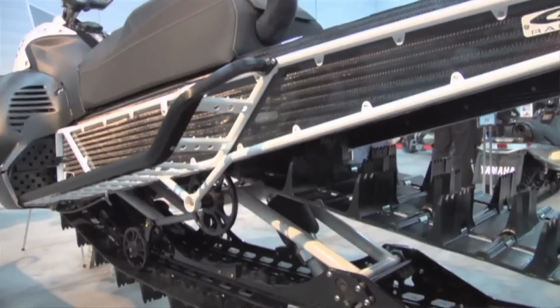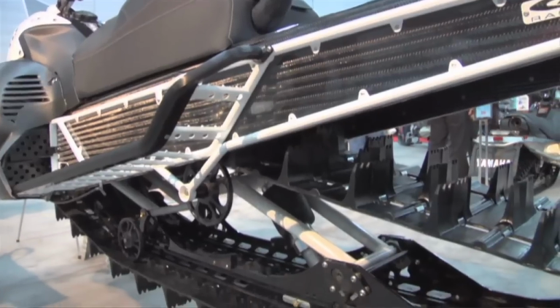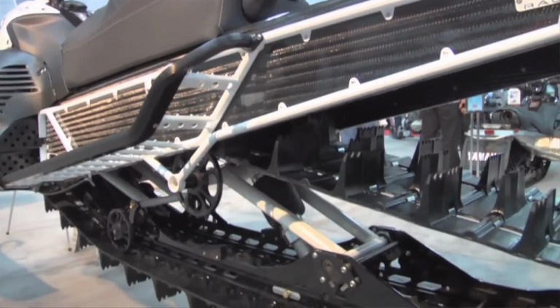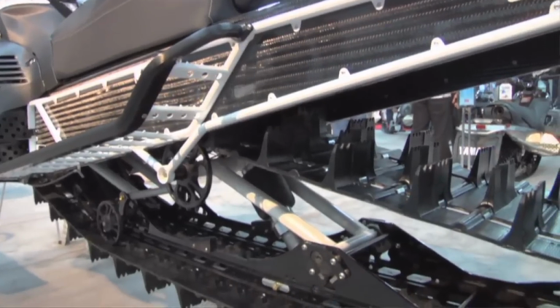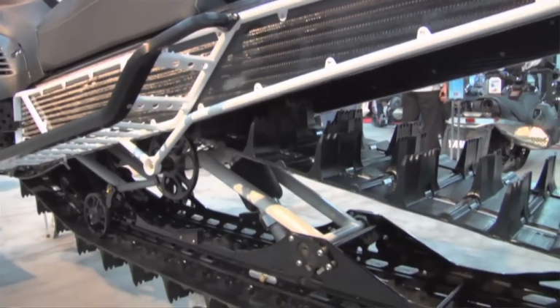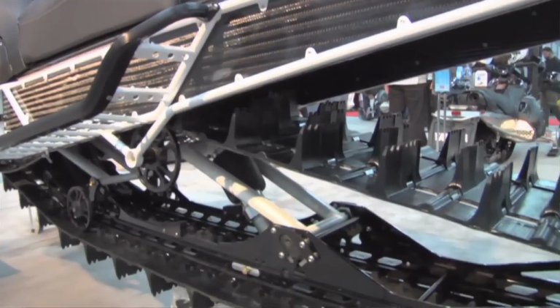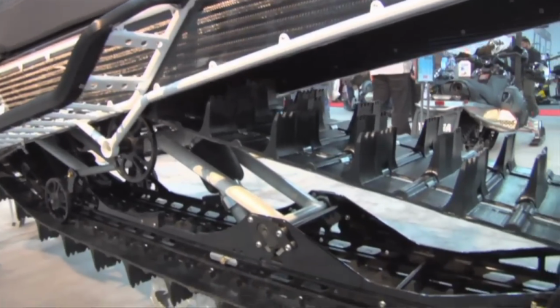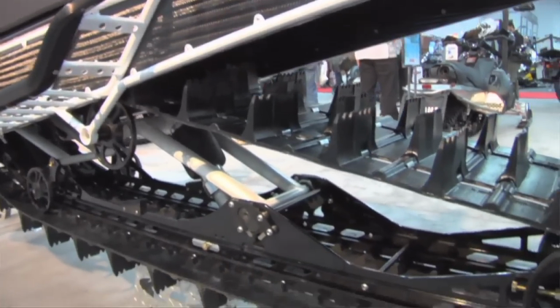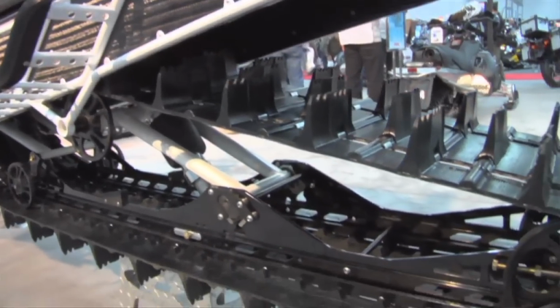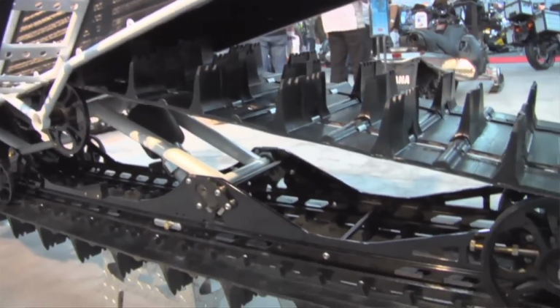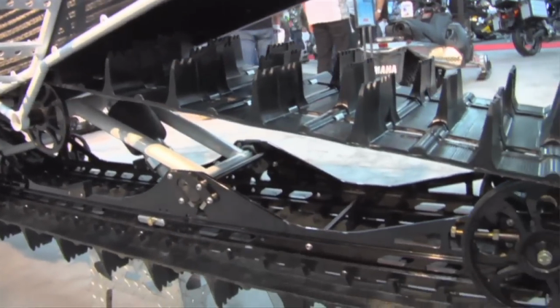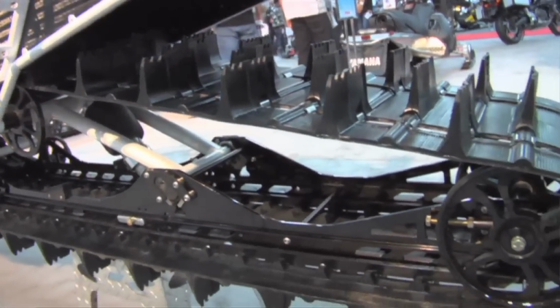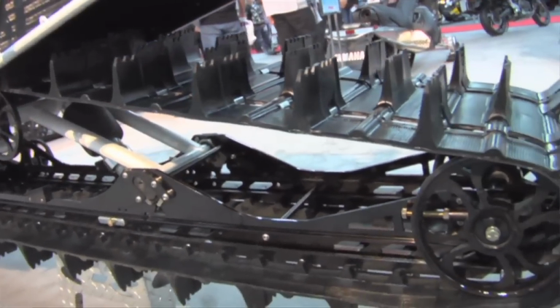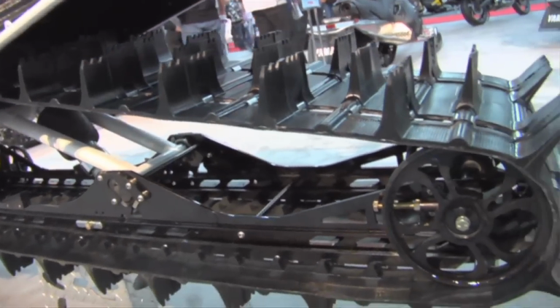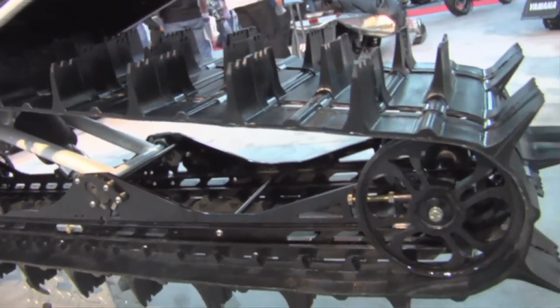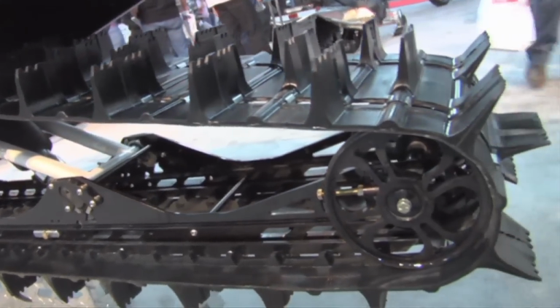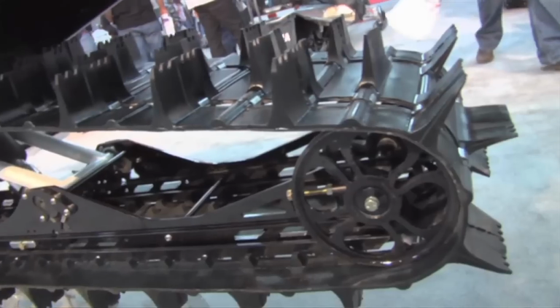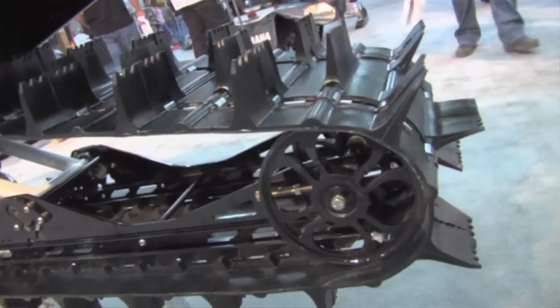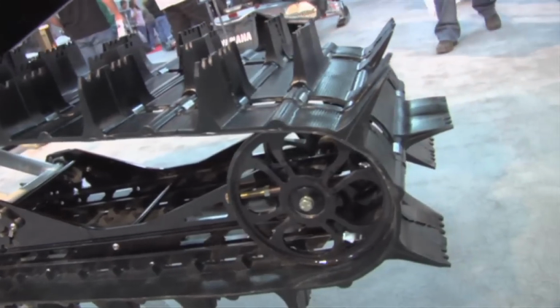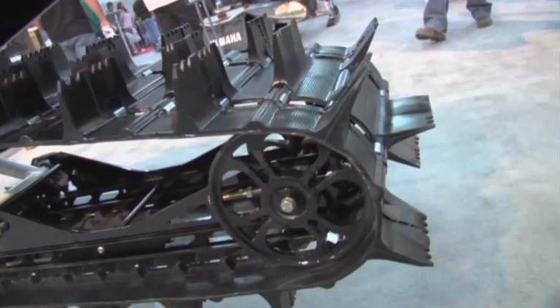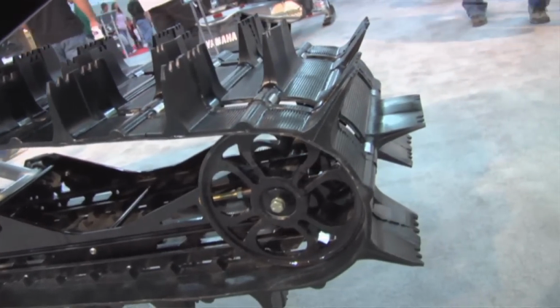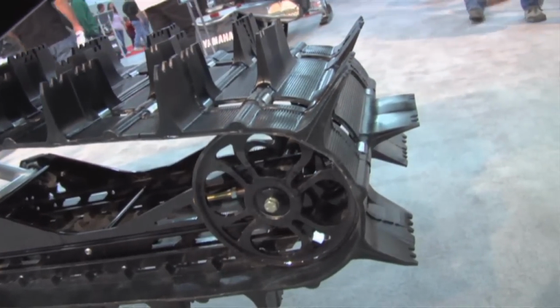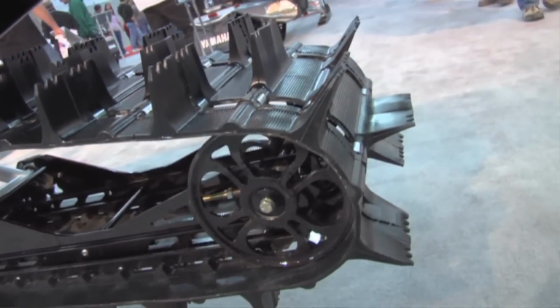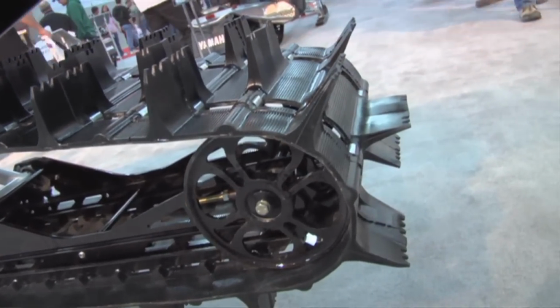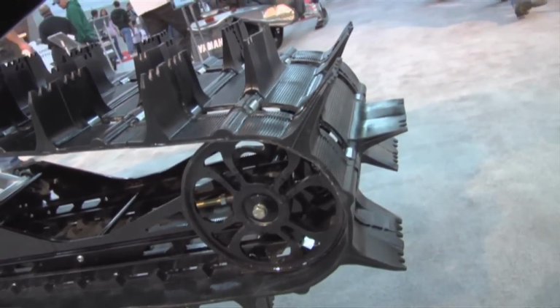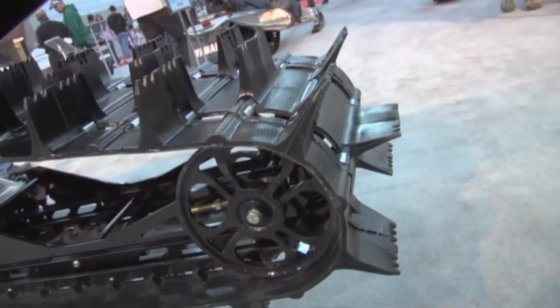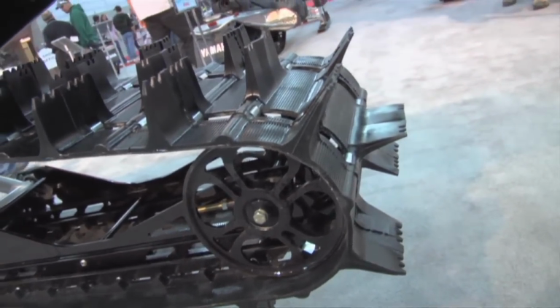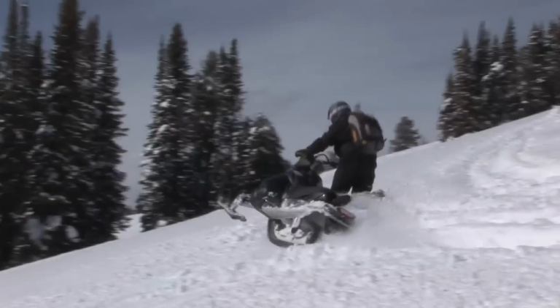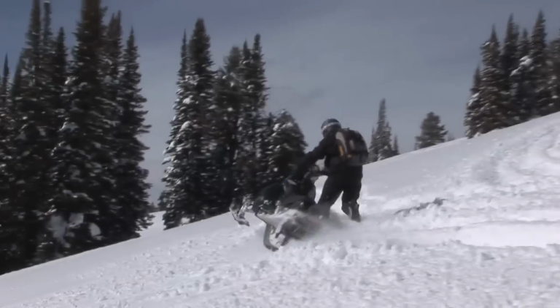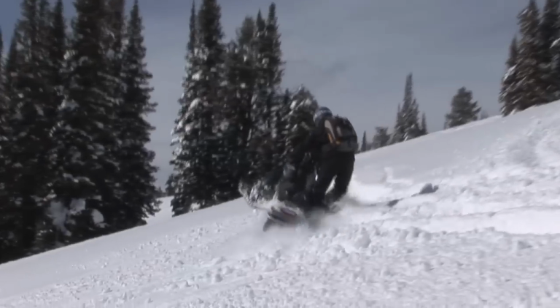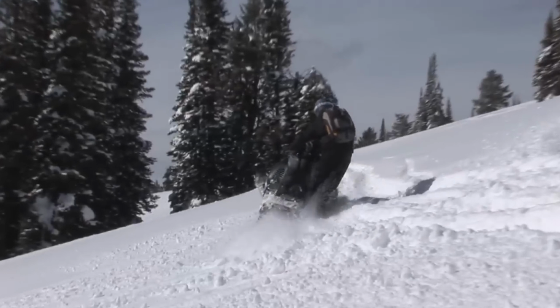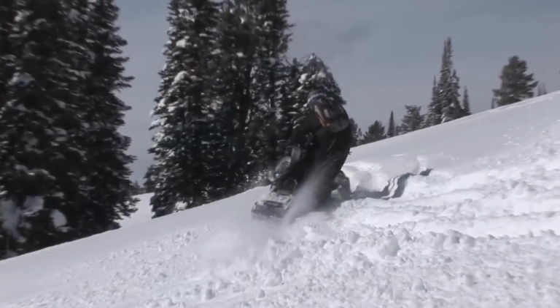Very custom. Big three-inch Camelplast, 174 by 16 wide — a lot of meat to turn there and climb those big bad chutes that they seem to grow in BC.